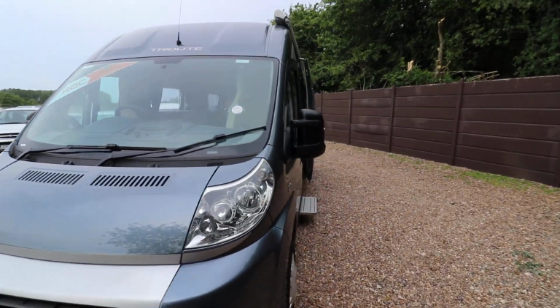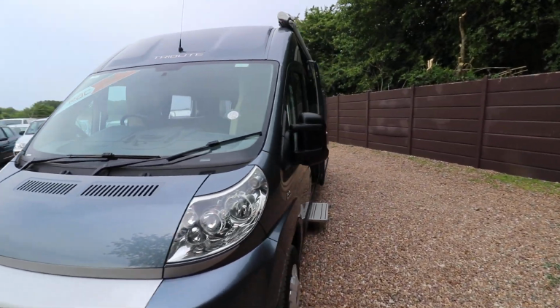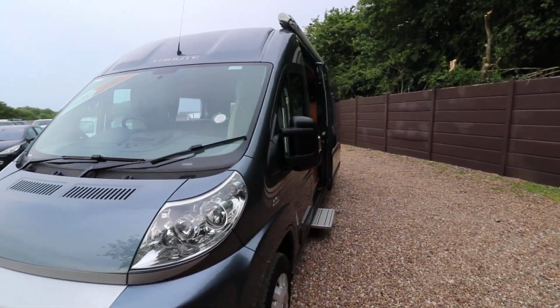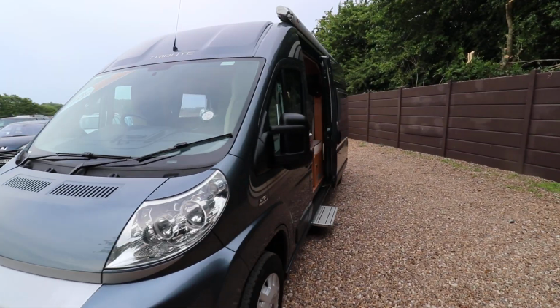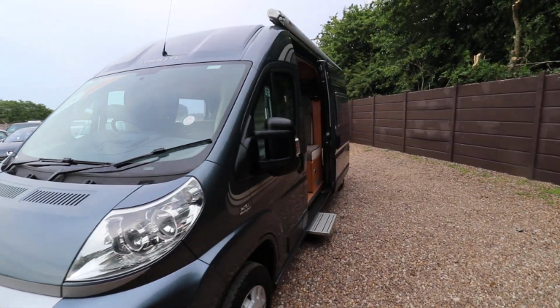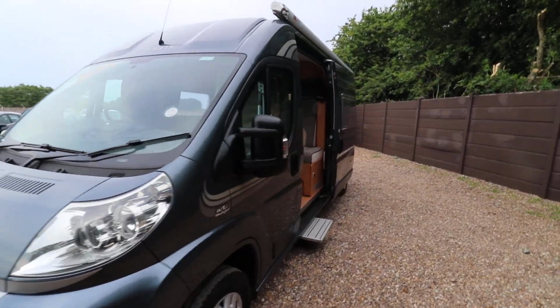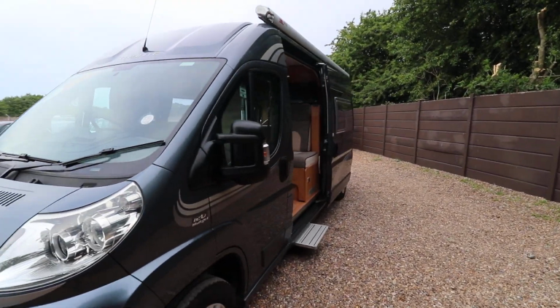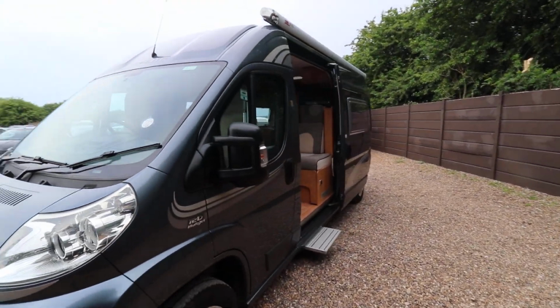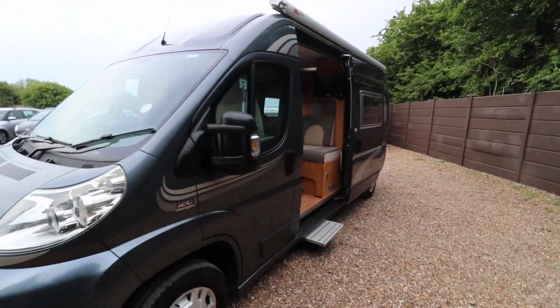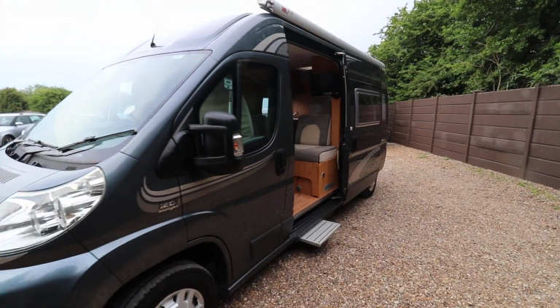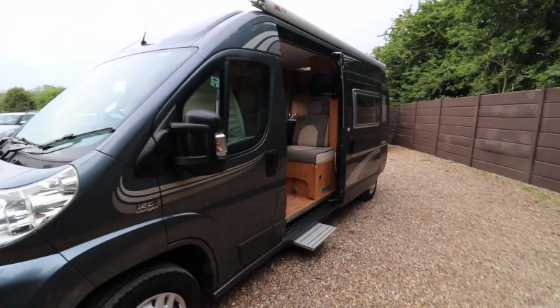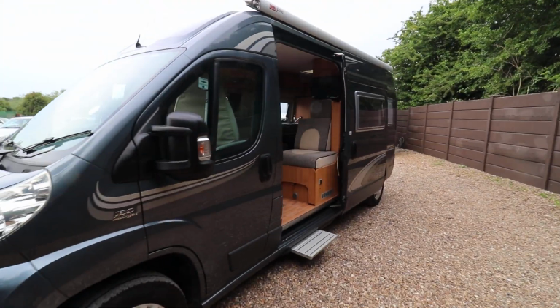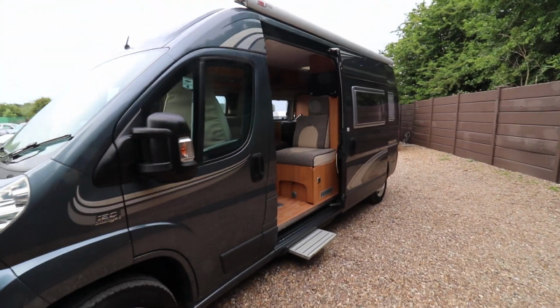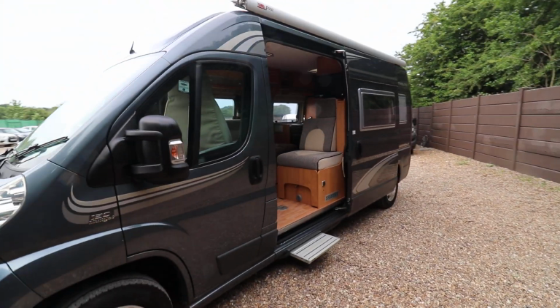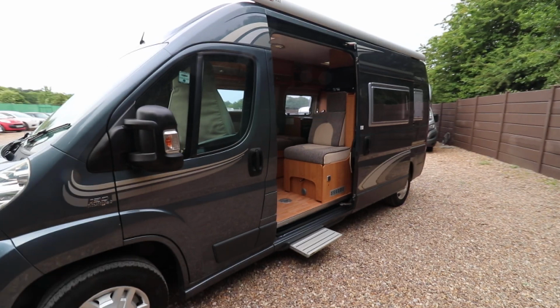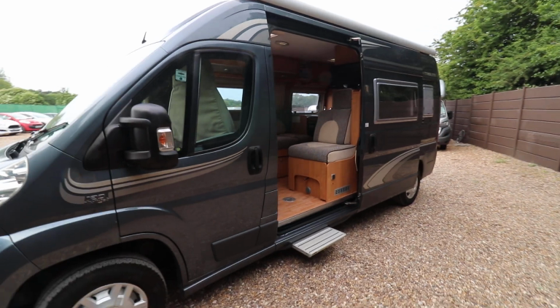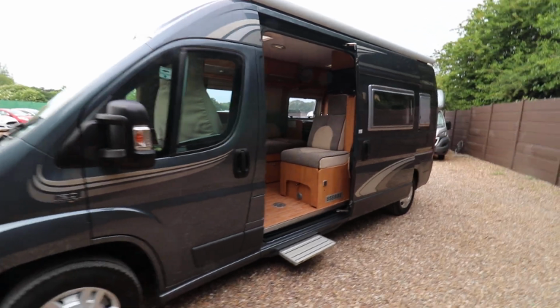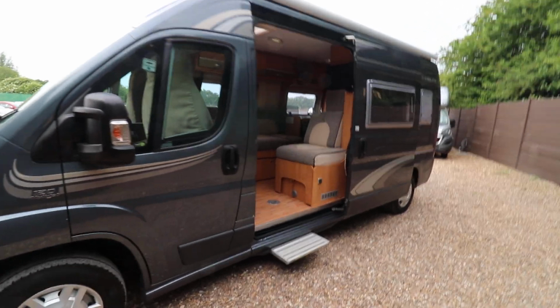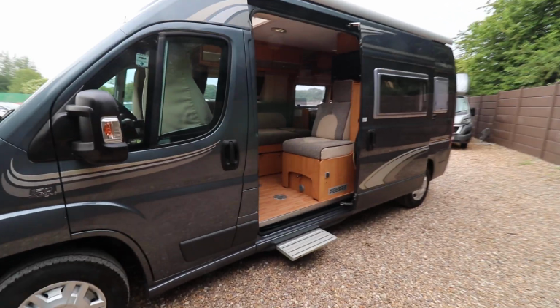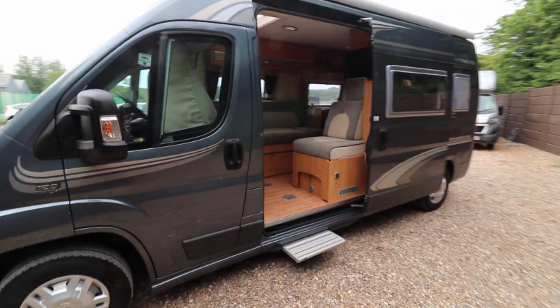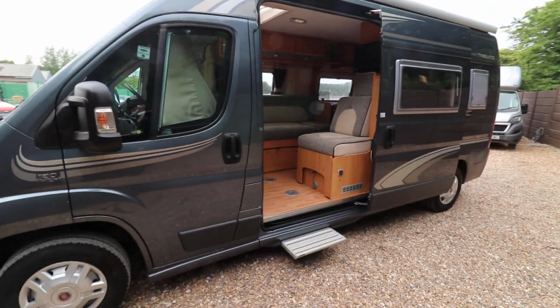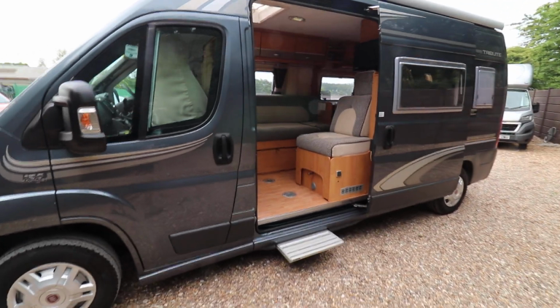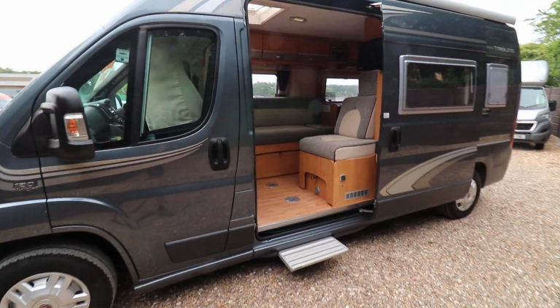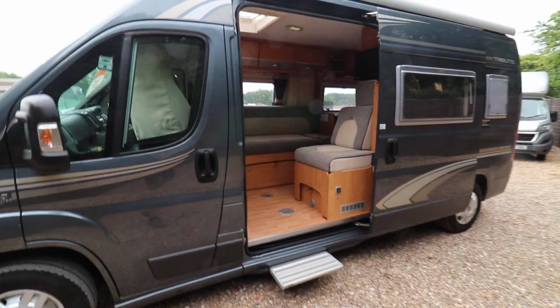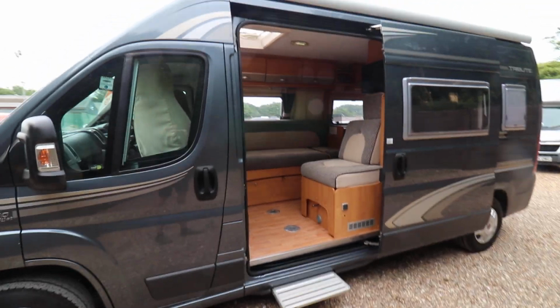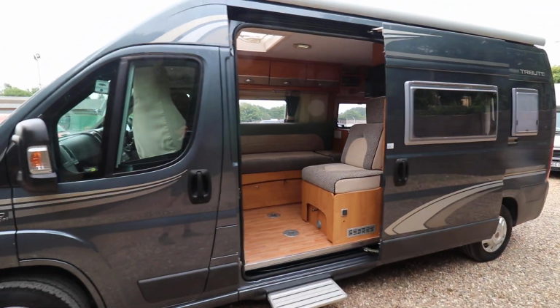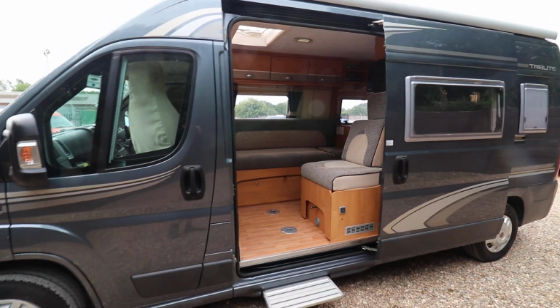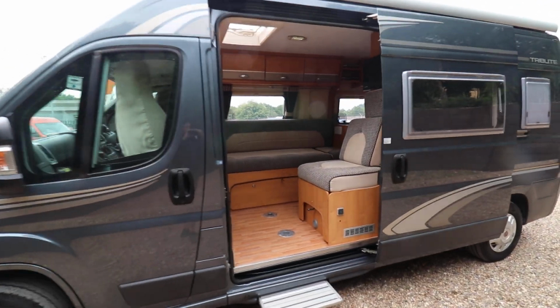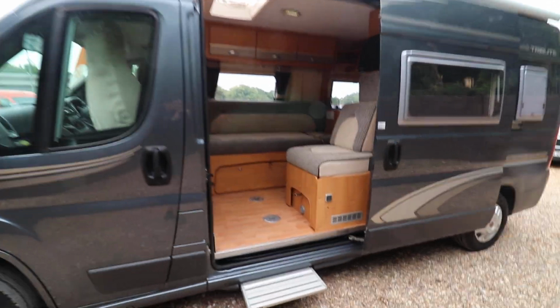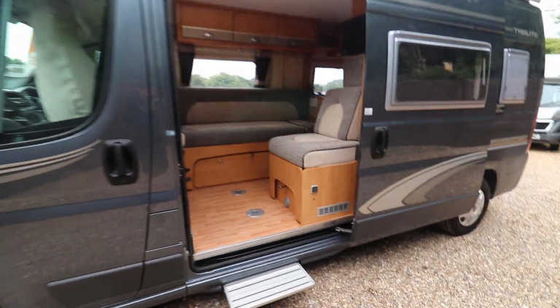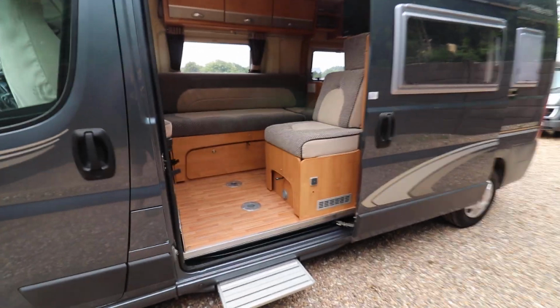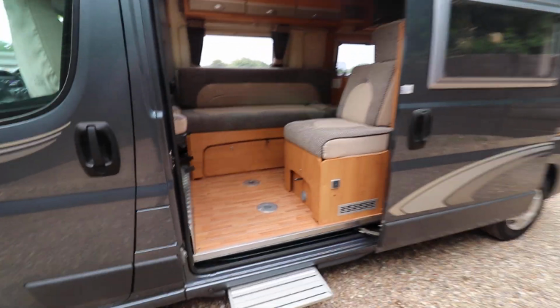As you can see from the side here, it has a large side opening door, you've got an electric entrance step and you've also got an awning on top.